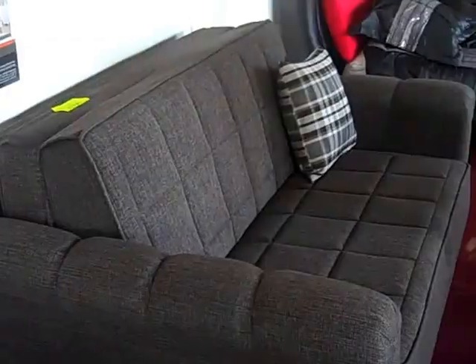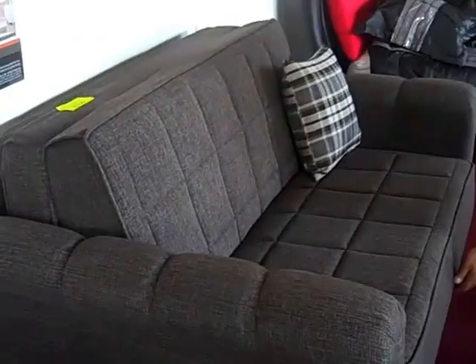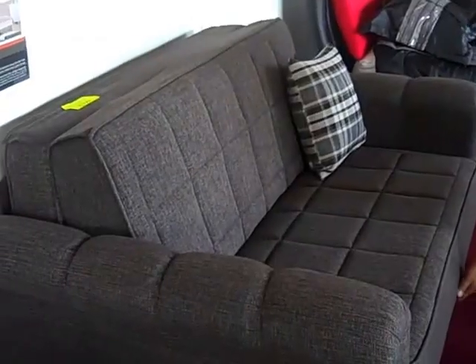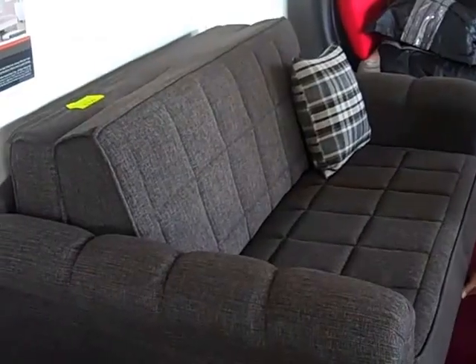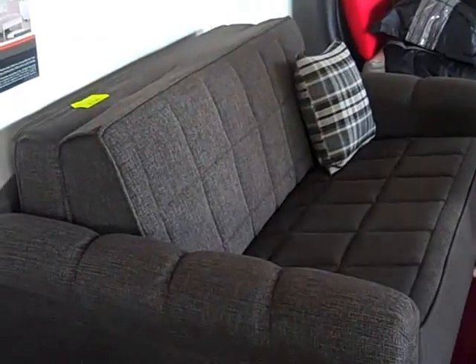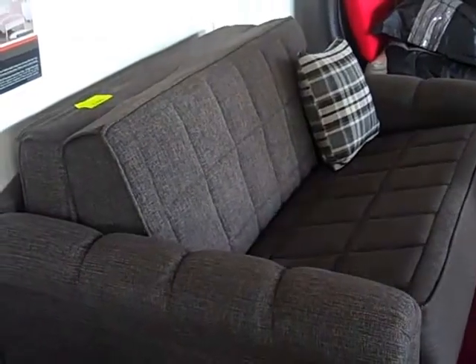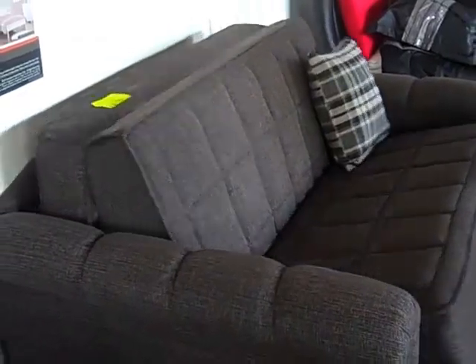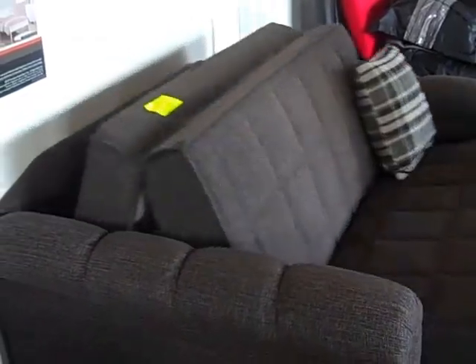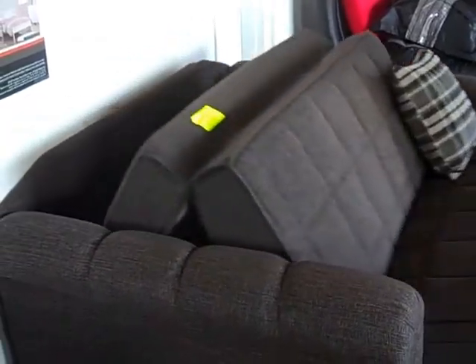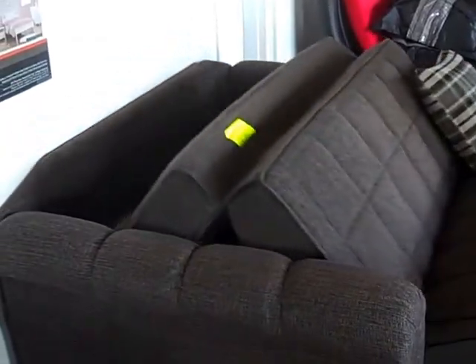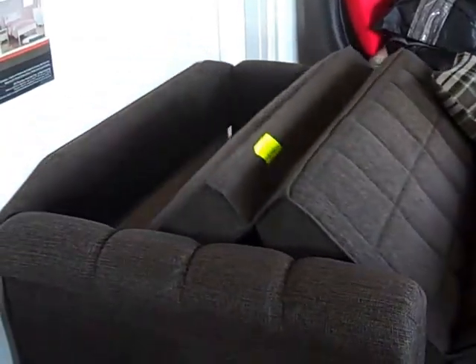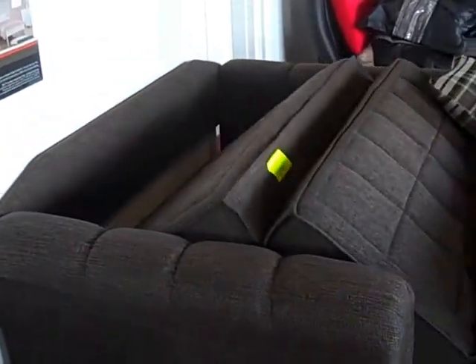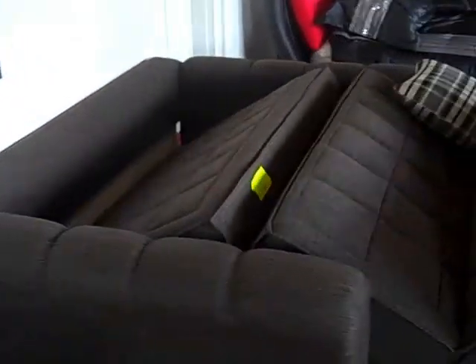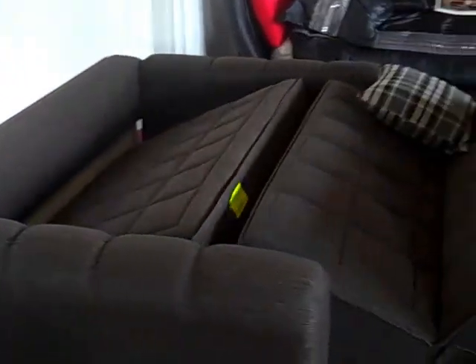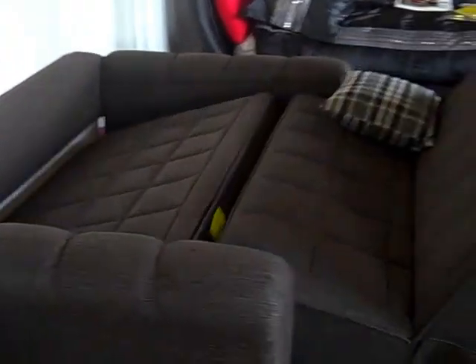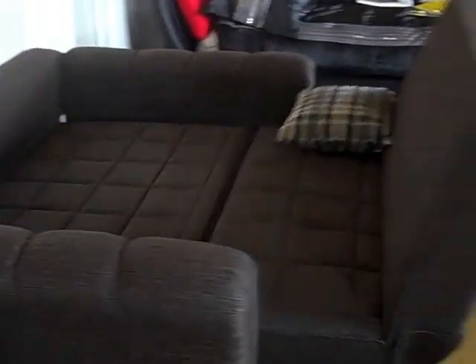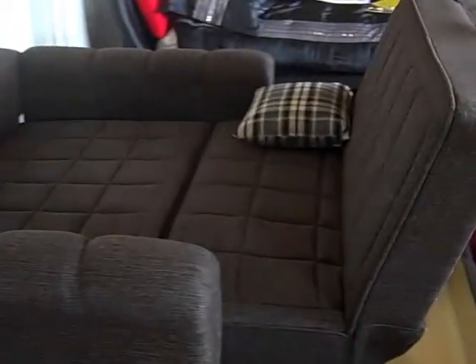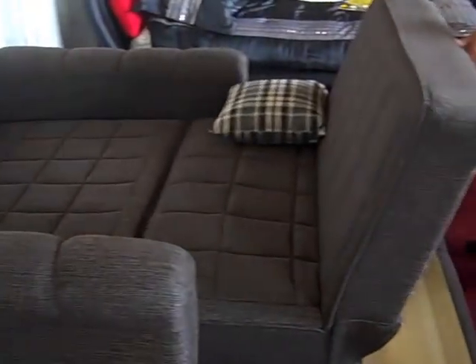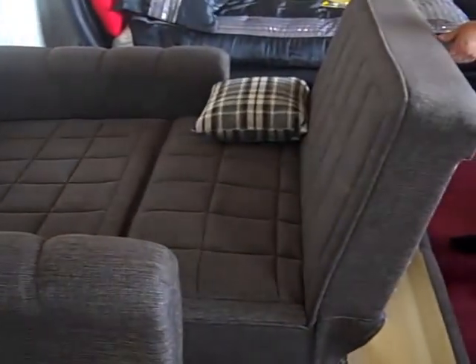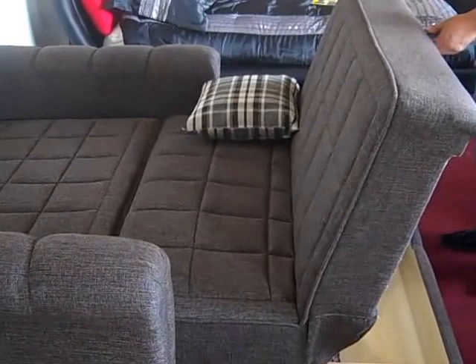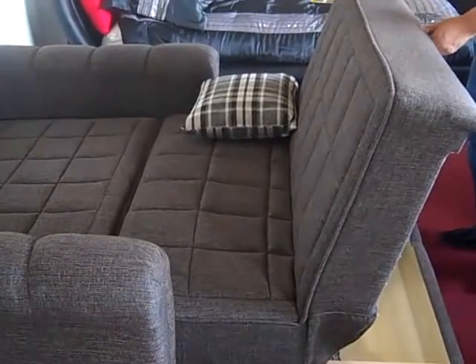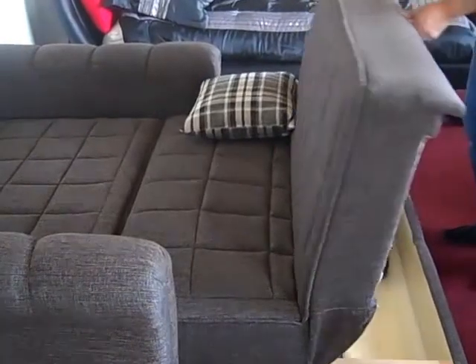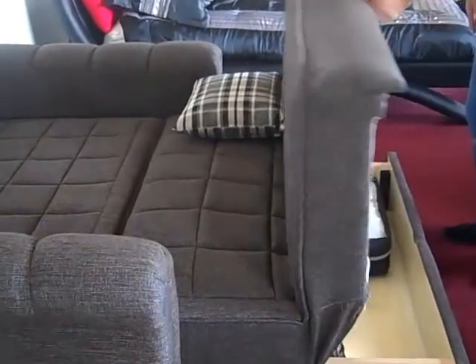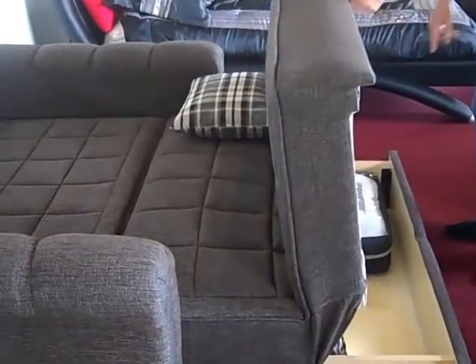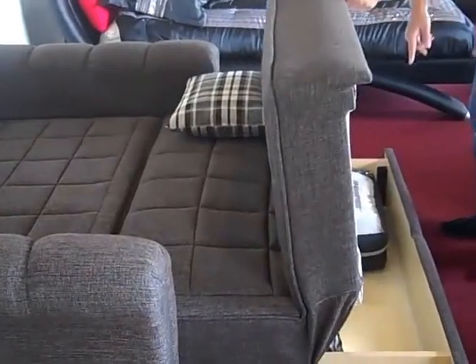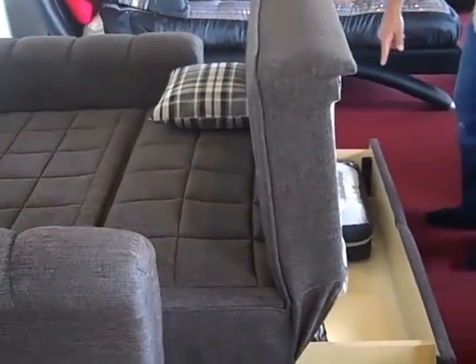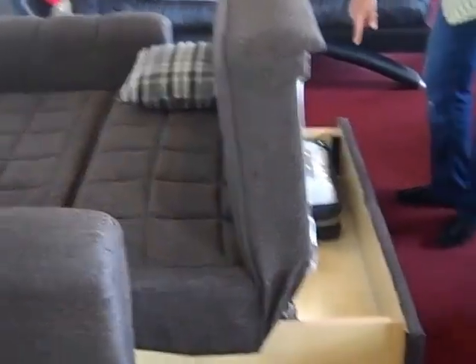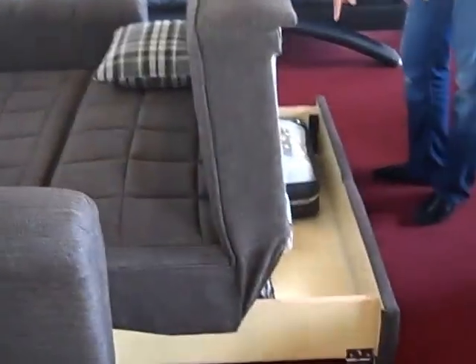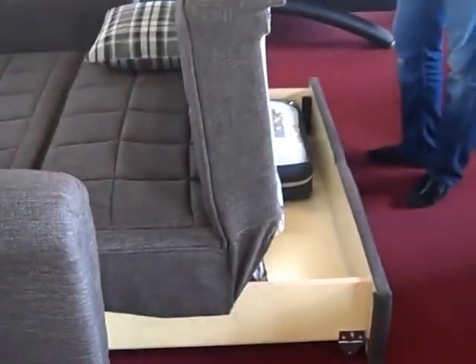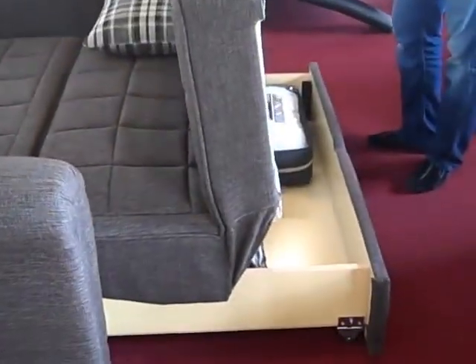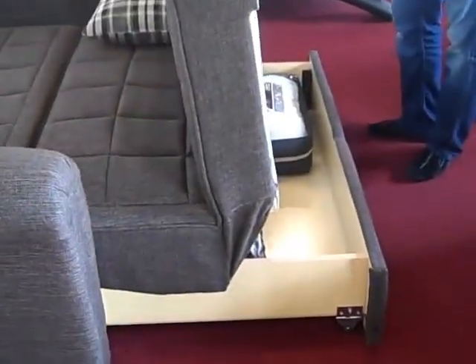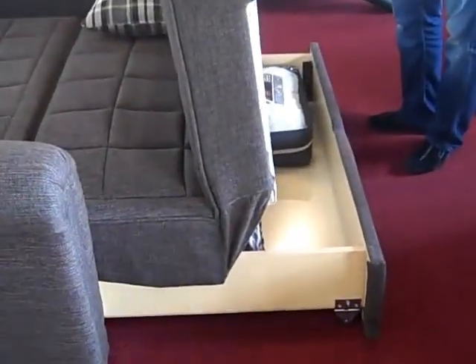To open this unit, there's no need to move it from the wall. Simply grab the seat and pull outward. This best-selling futon comes with a mattress pad and two pillows.